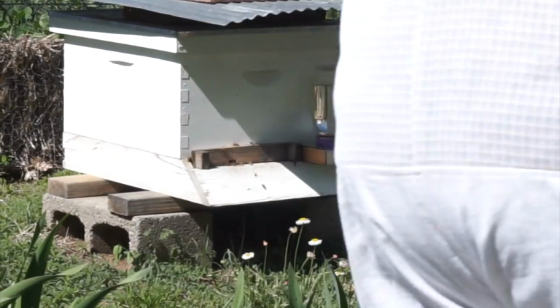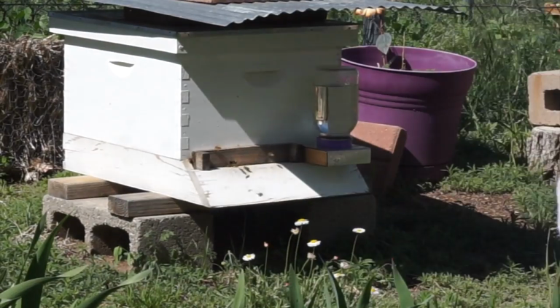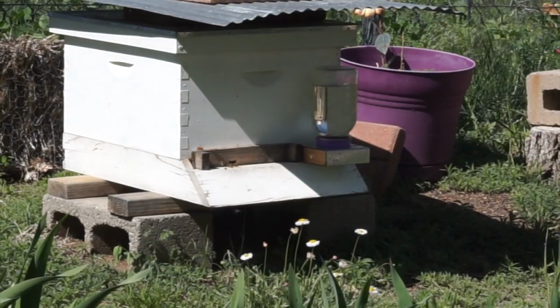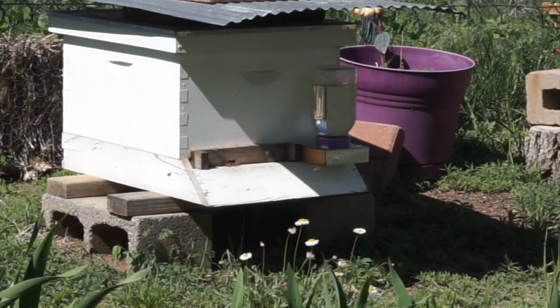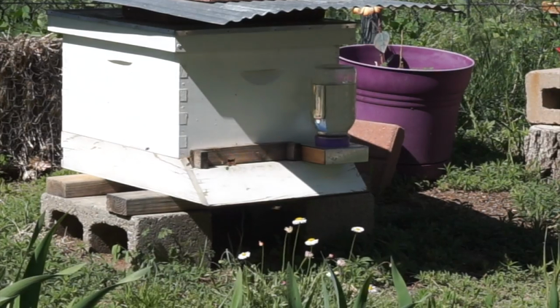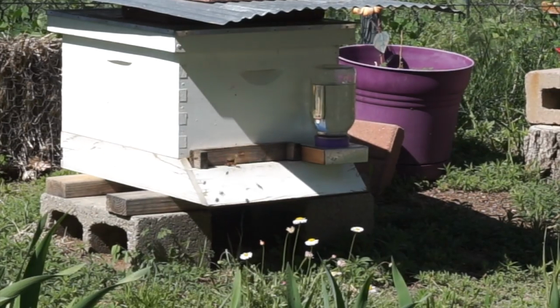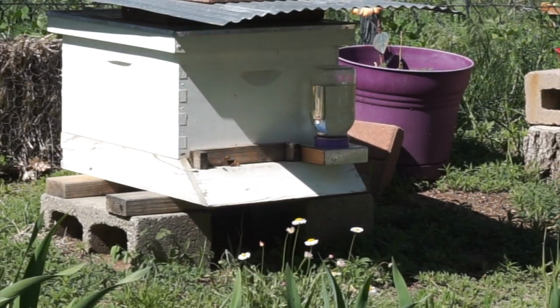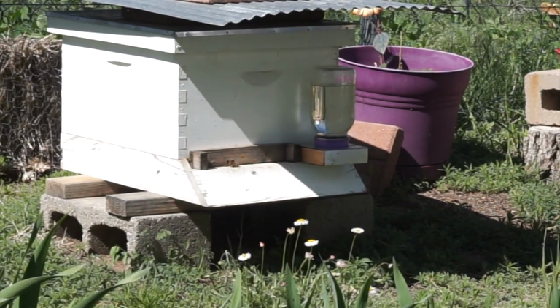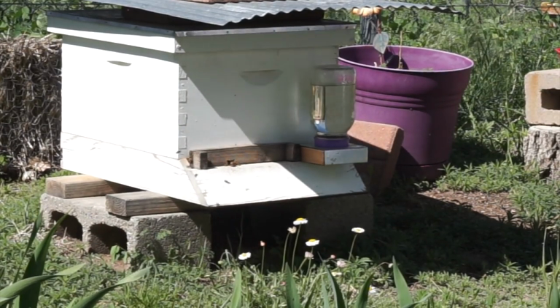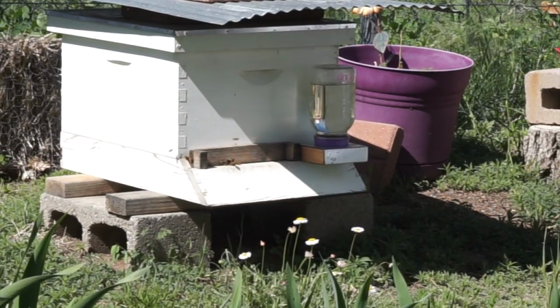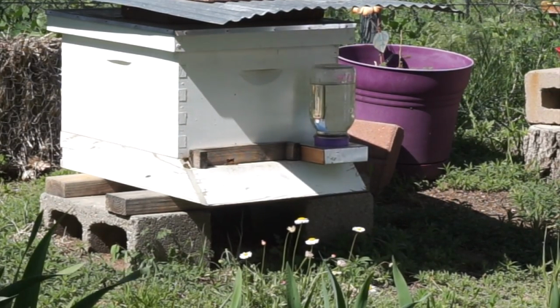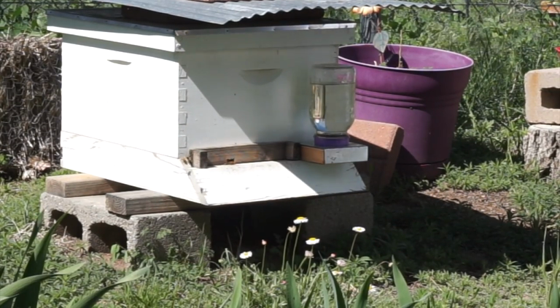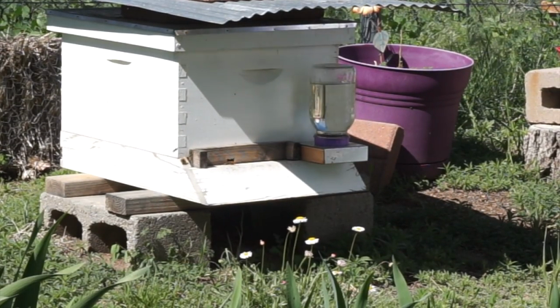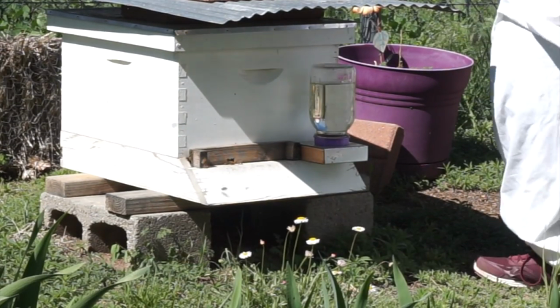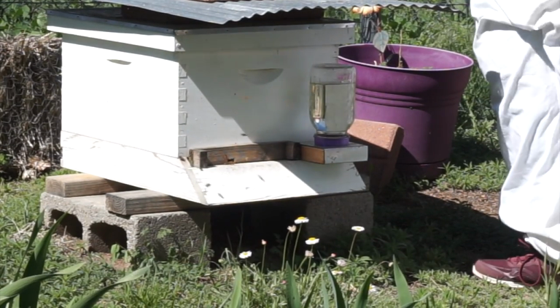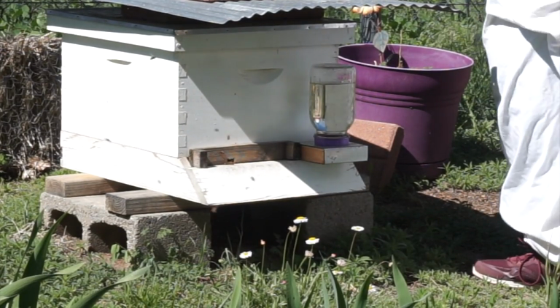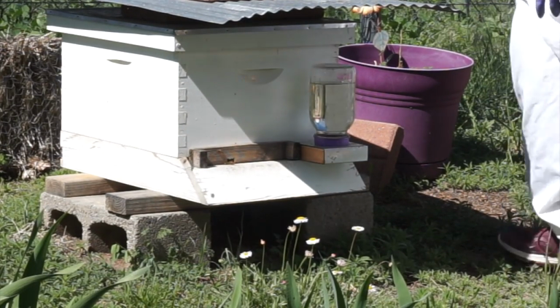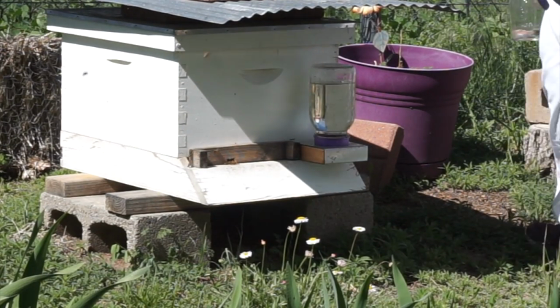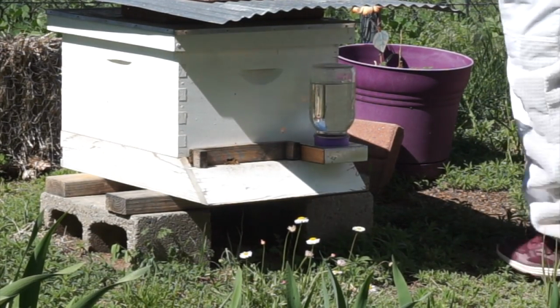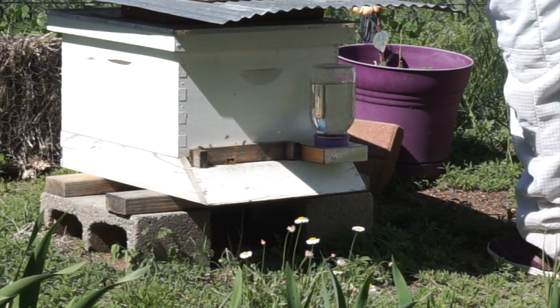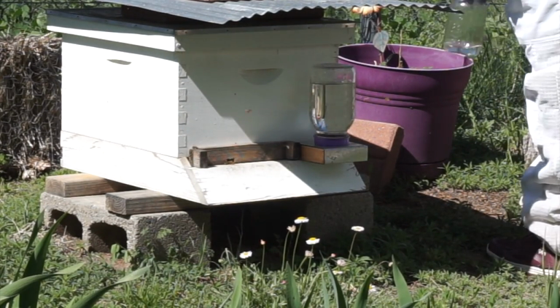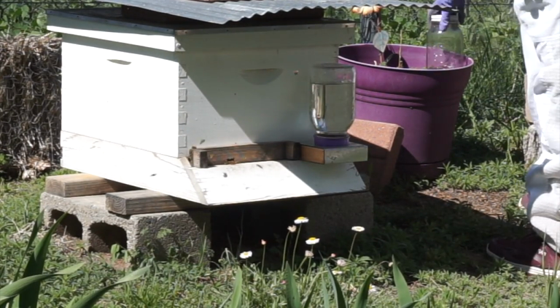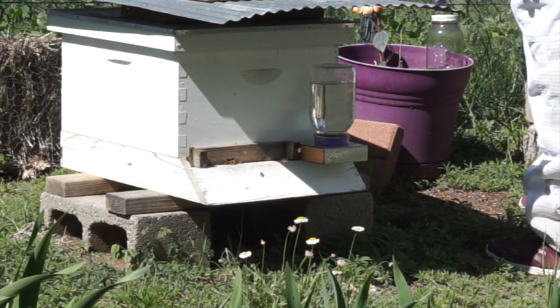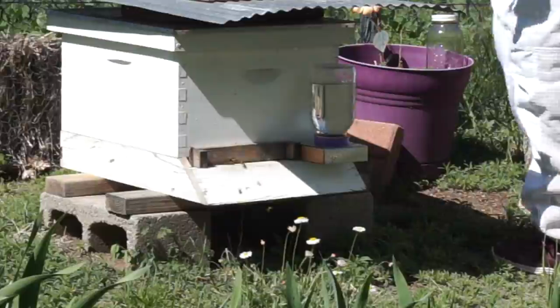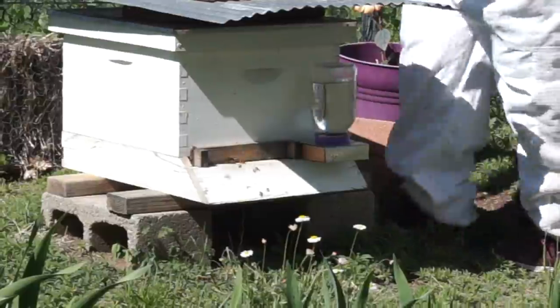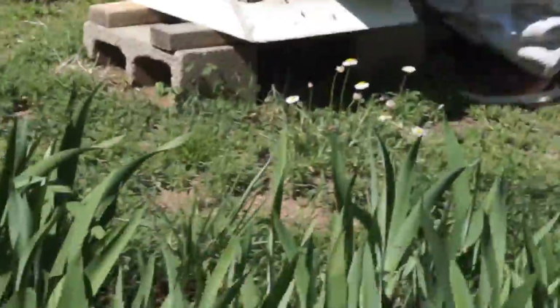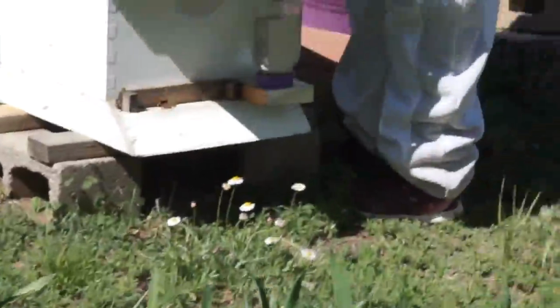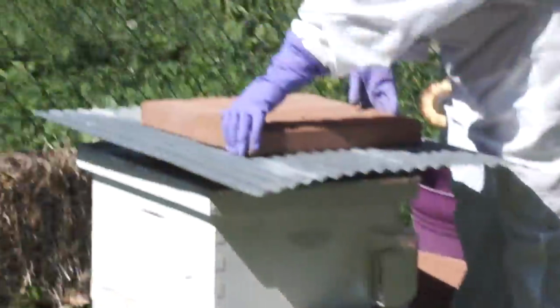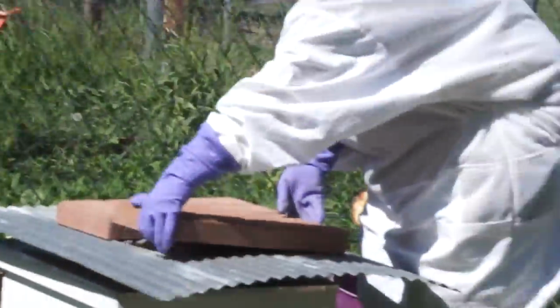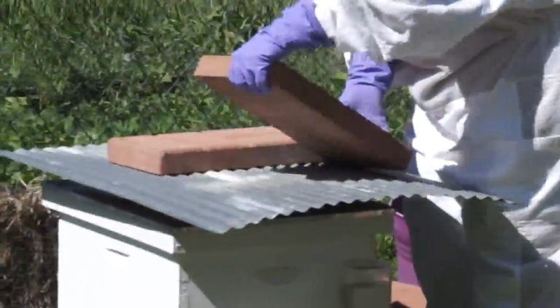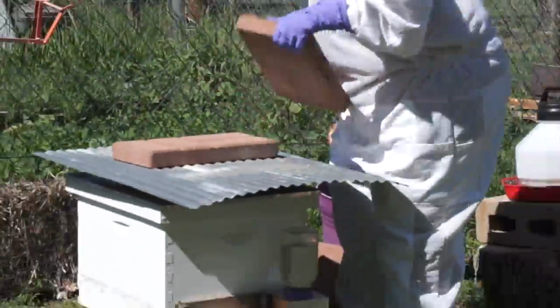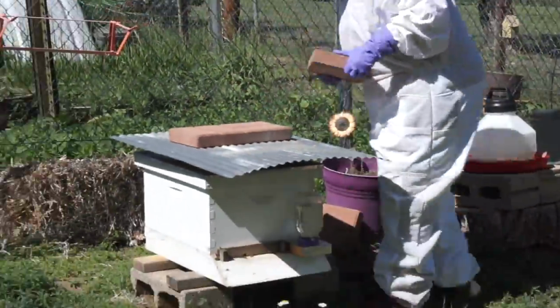Hi, it's Karen and Kathy. Welcome back. What are we doing today, Kathy? We're checking my hive to see if the queen is laying eggs.